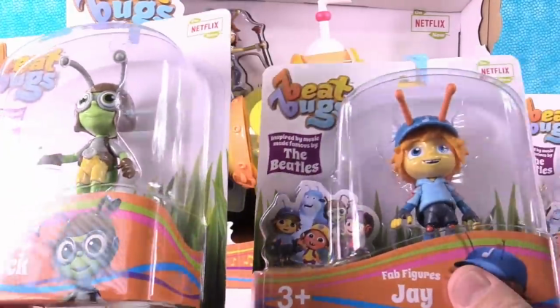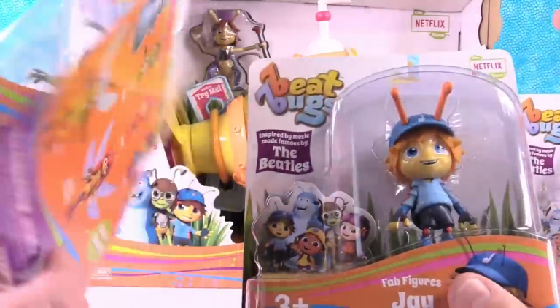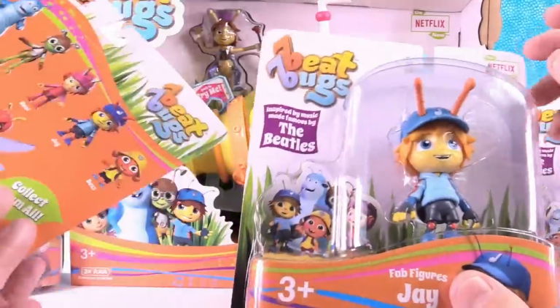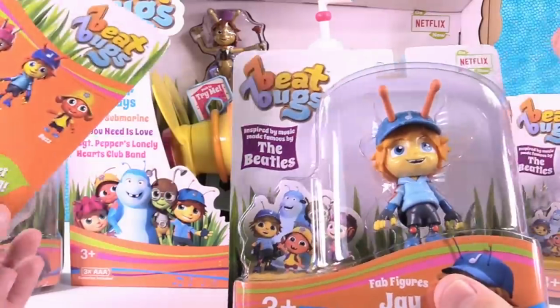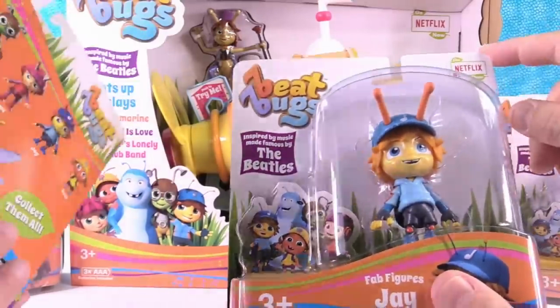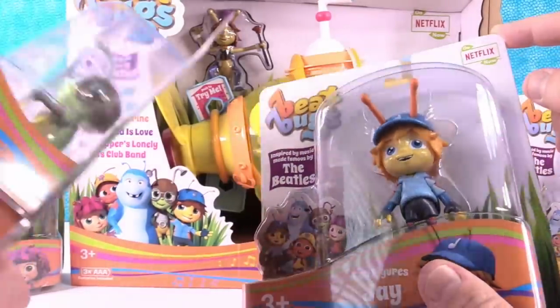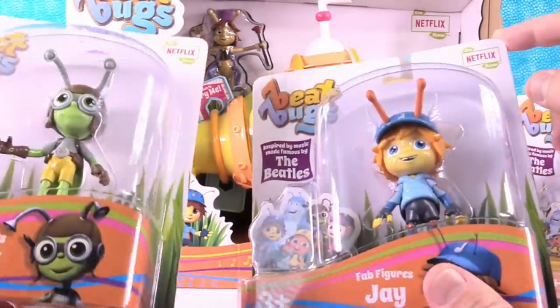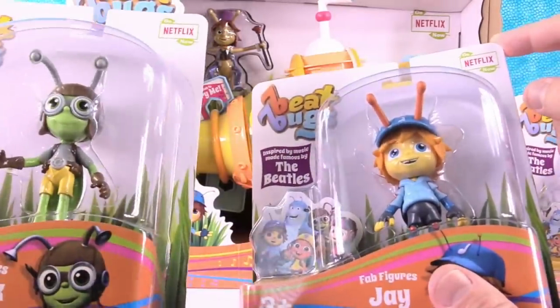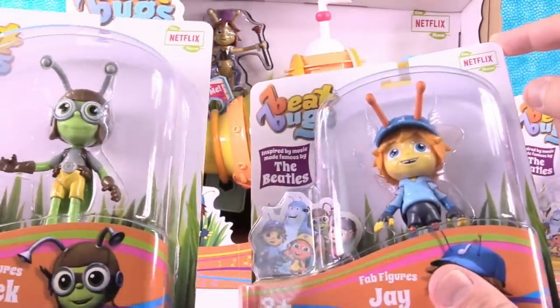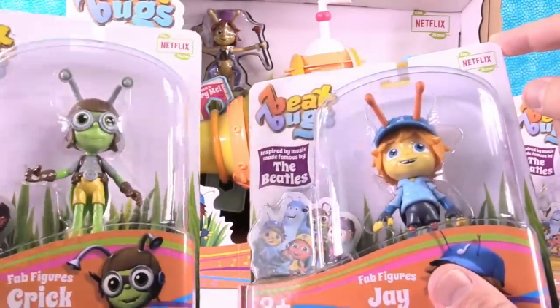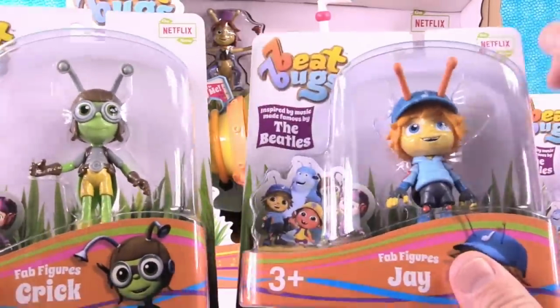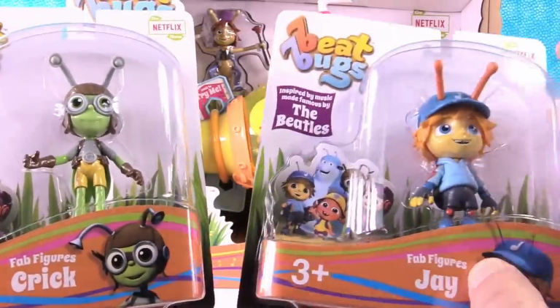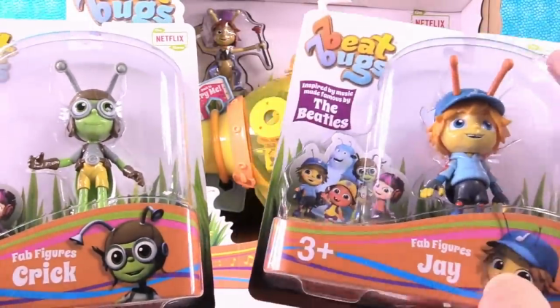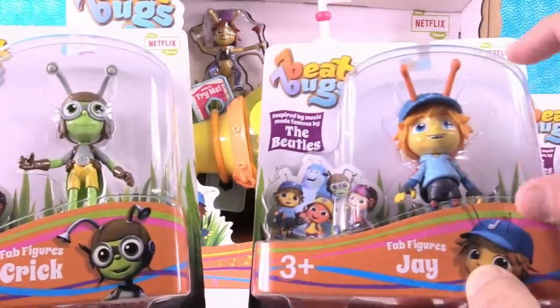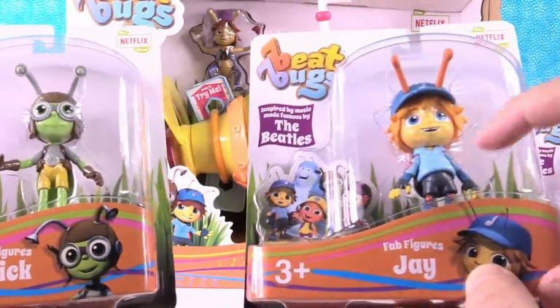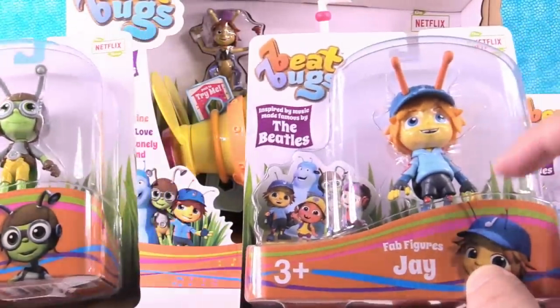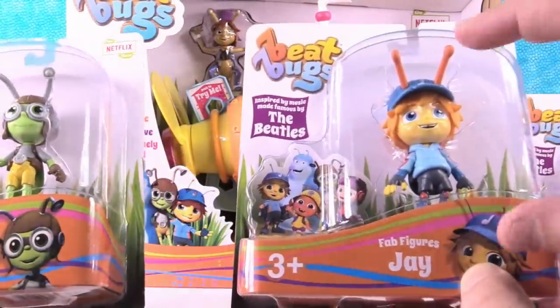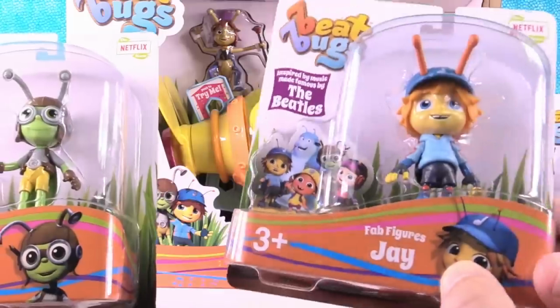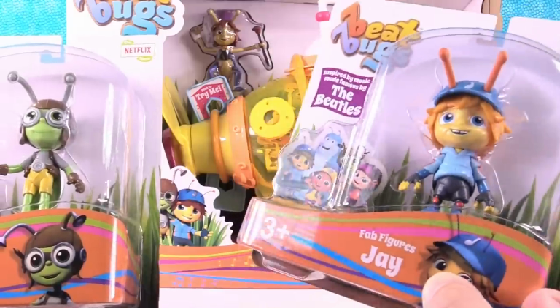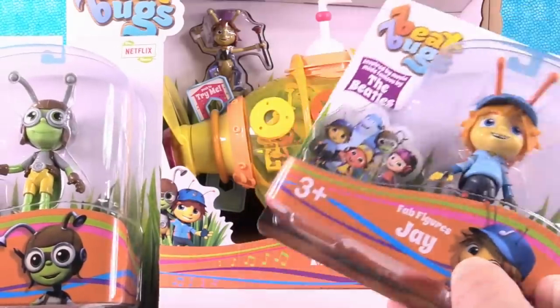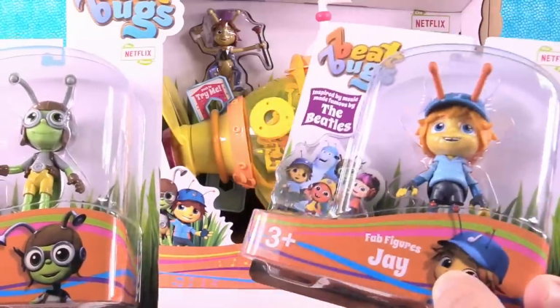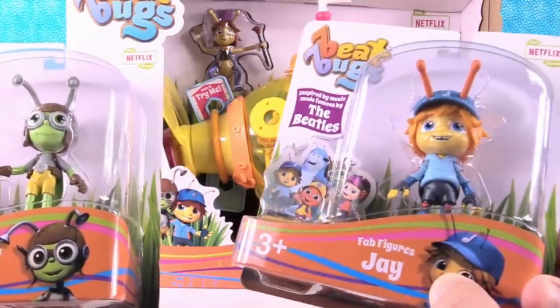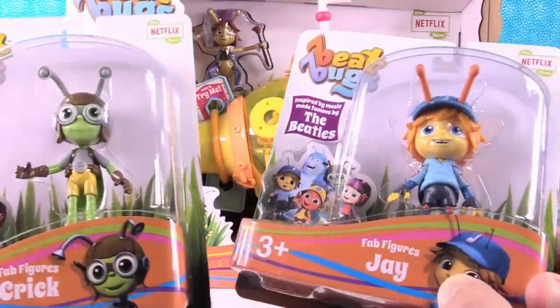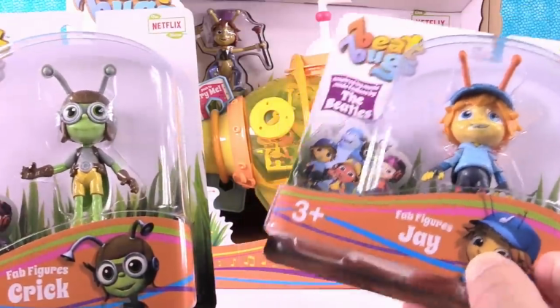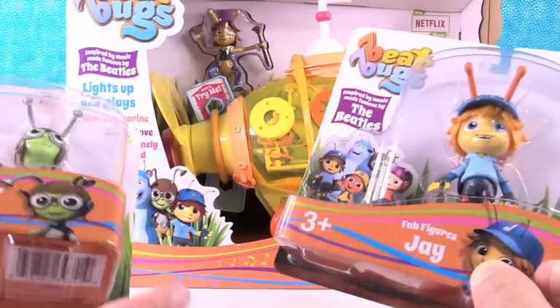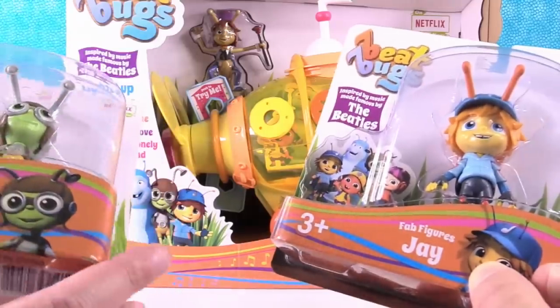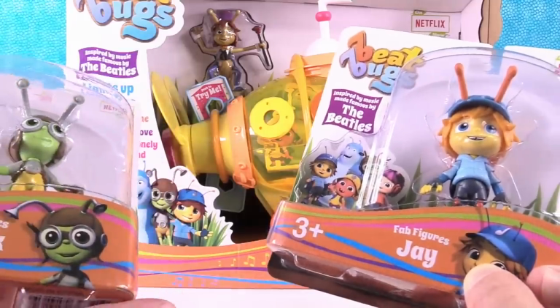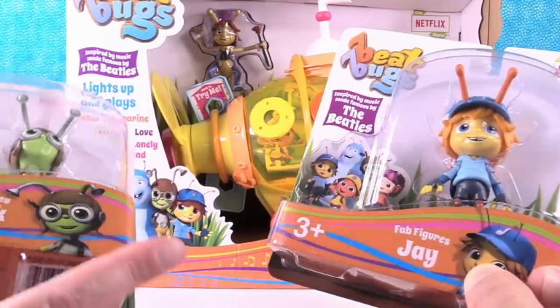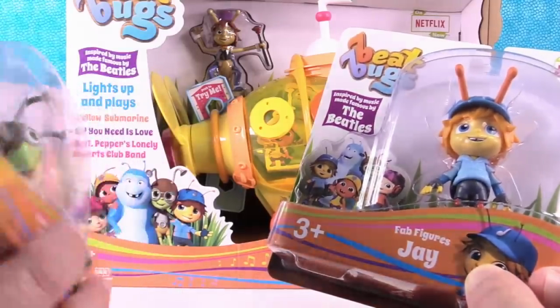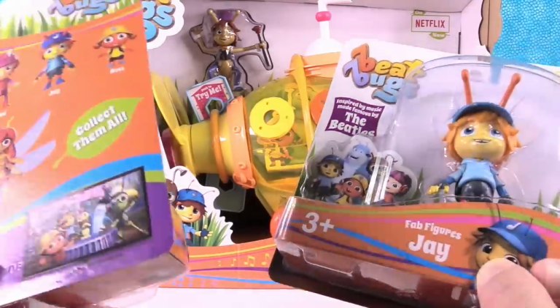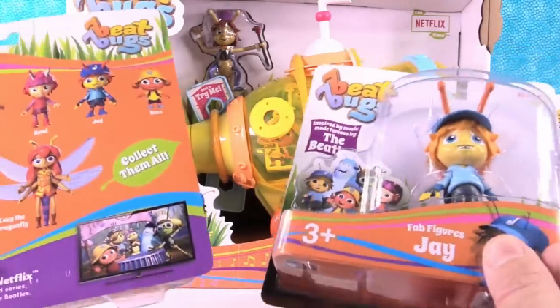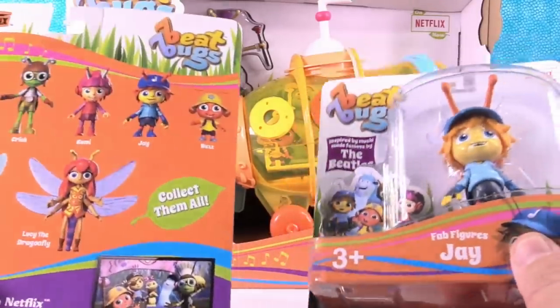The Beat Bugs is a show that you can watch on Netflix right now. The Beat Bugs — these little characters here — they're bugs. They live in a backyard. They have all kinds of fun little adventures that are set to the music of the Beatles.